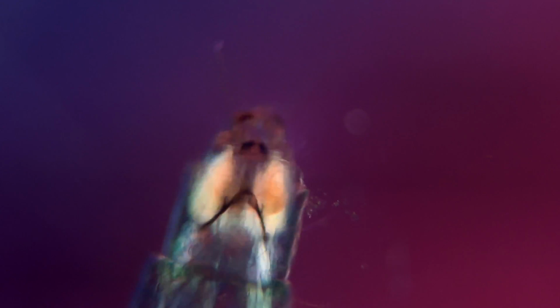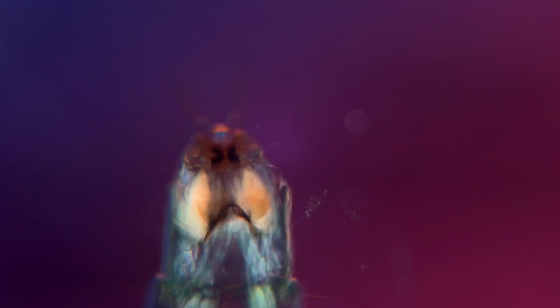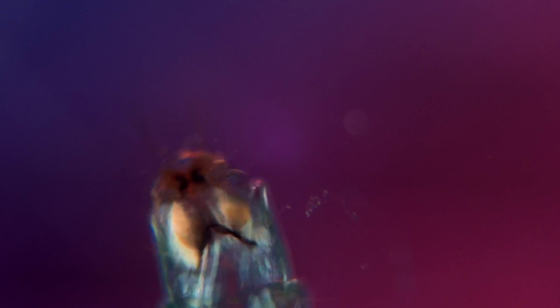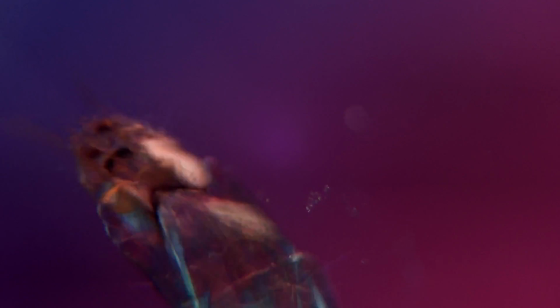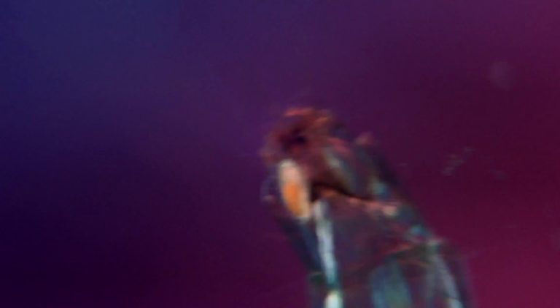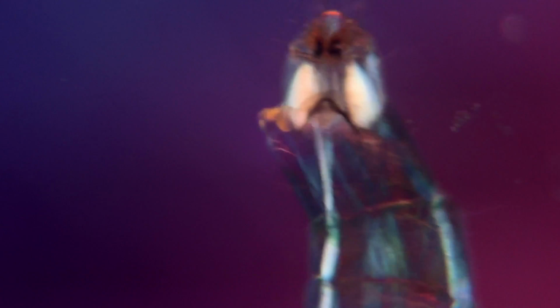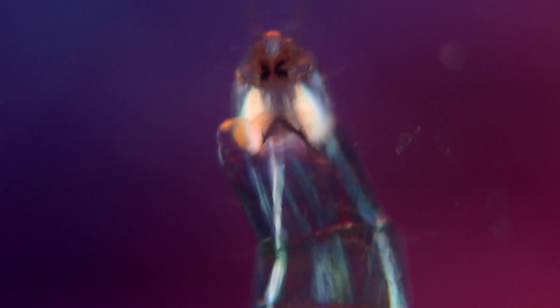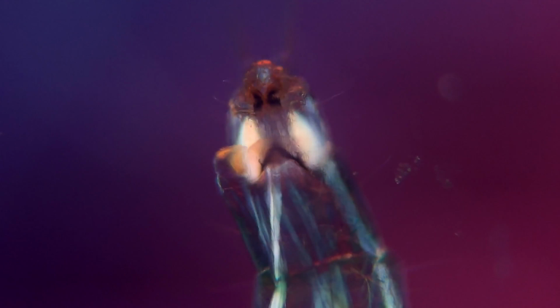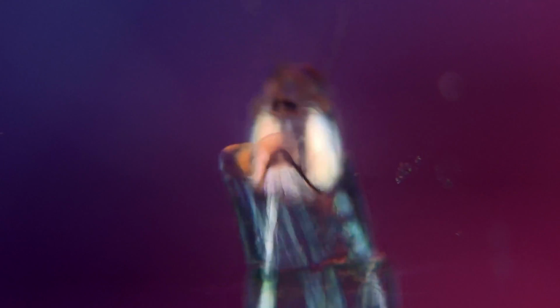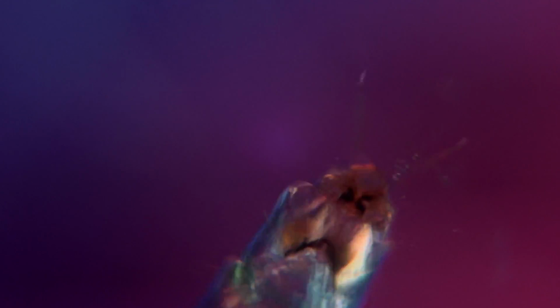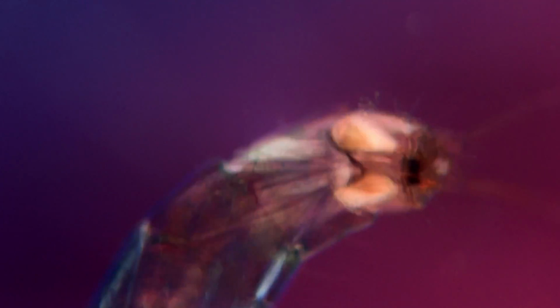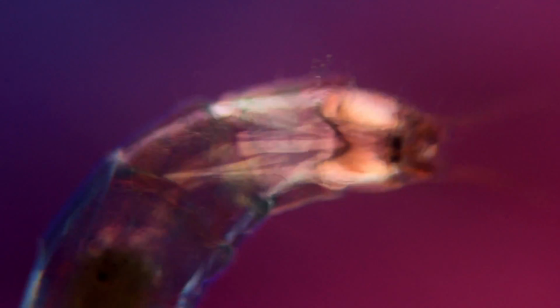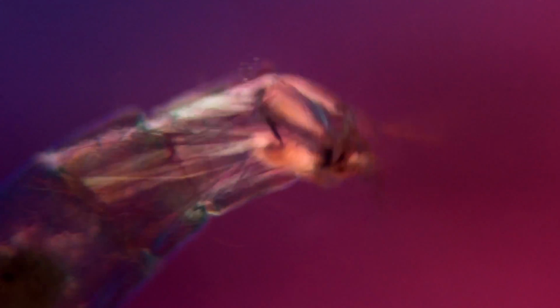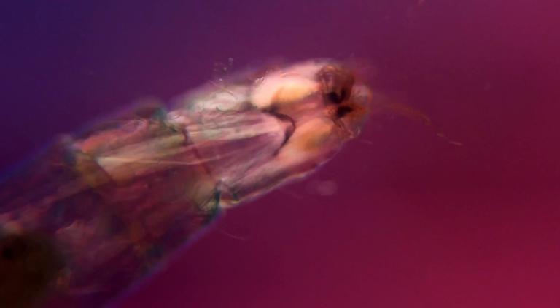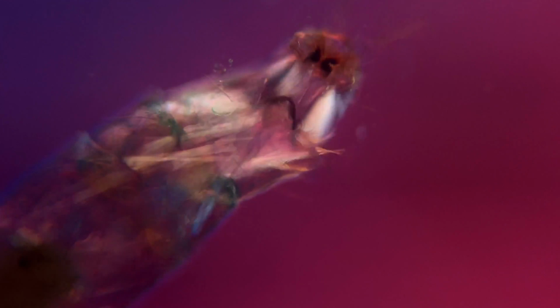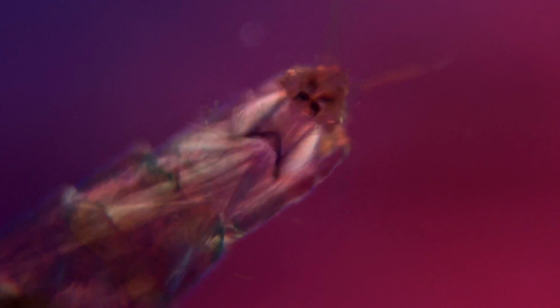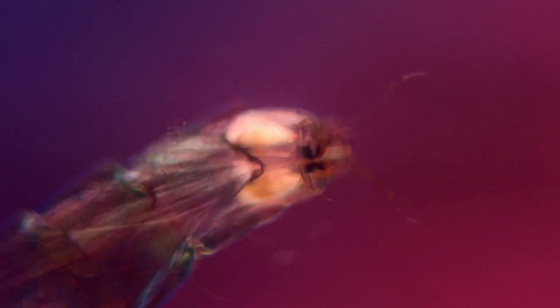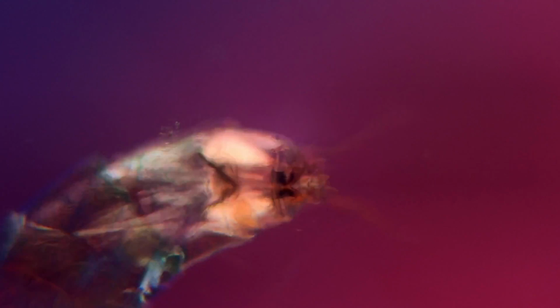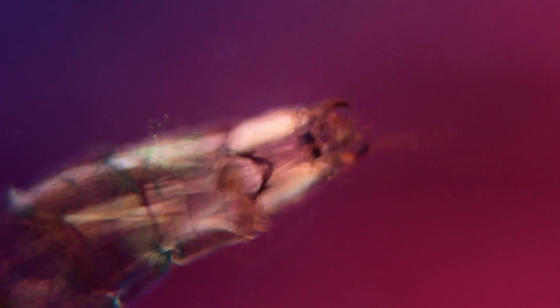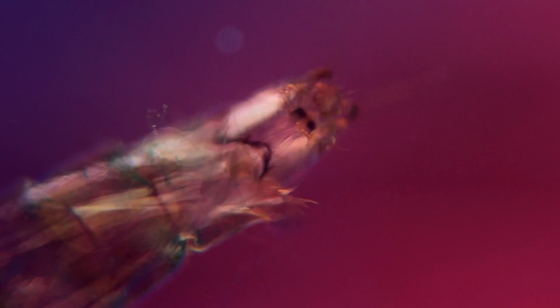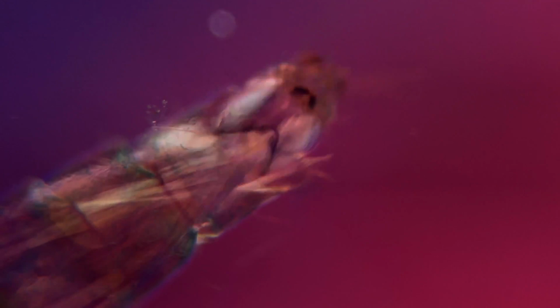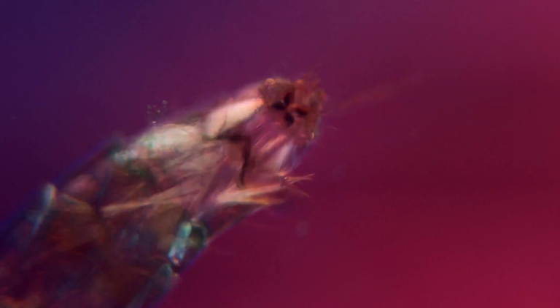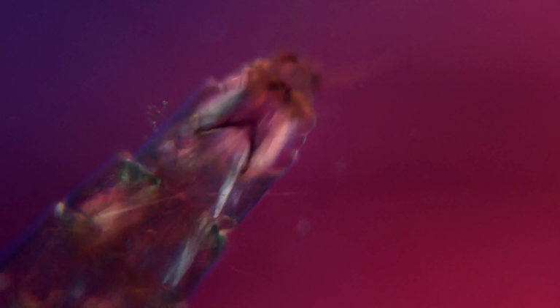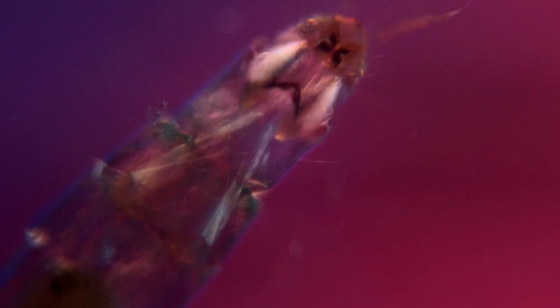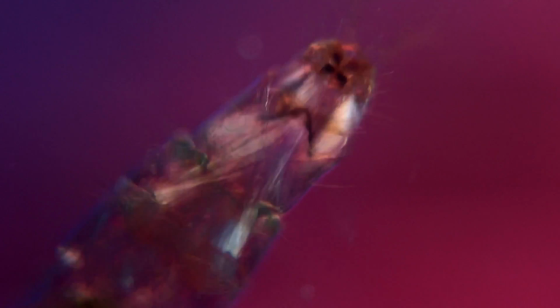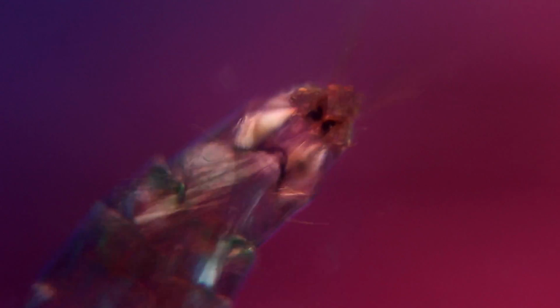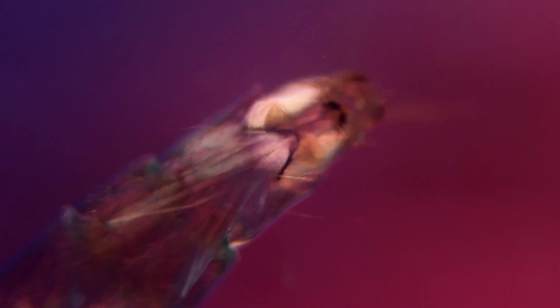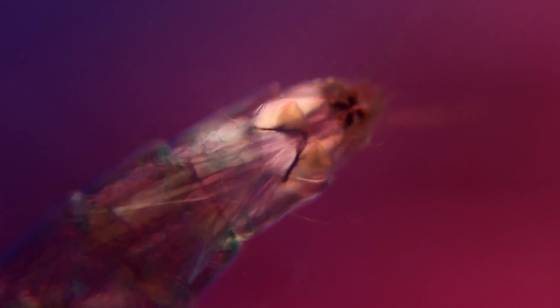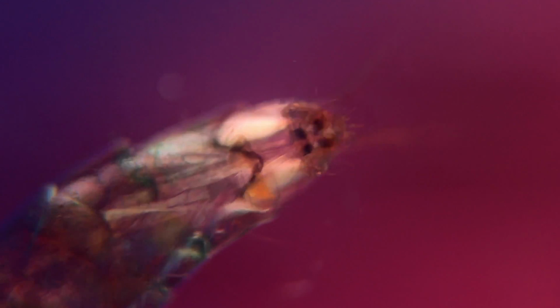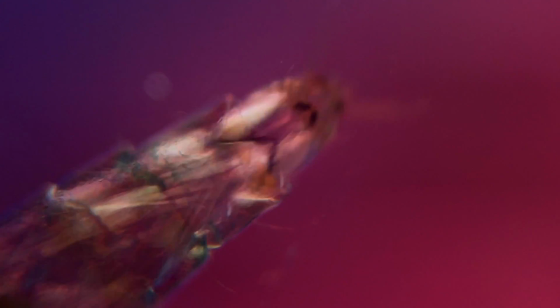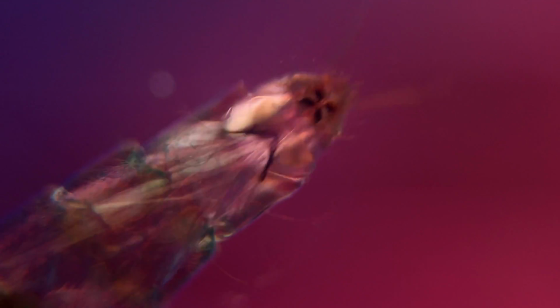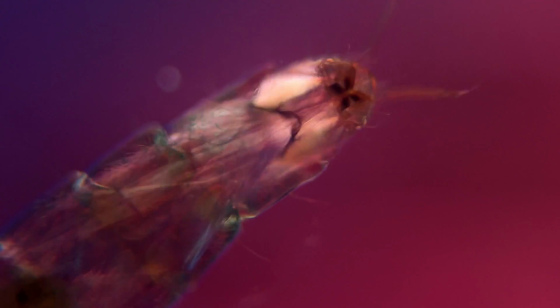Each muscle fiber can be seen as a white line inside of the larva, and when it moves, the strands flicker because the birefringent properties and the orientation of the fibers change.